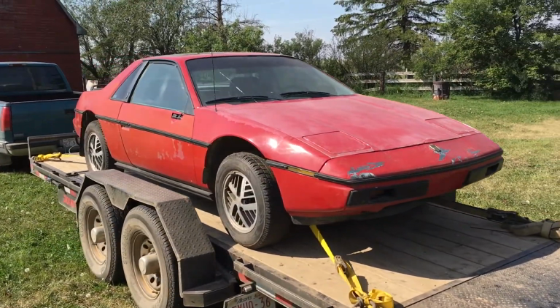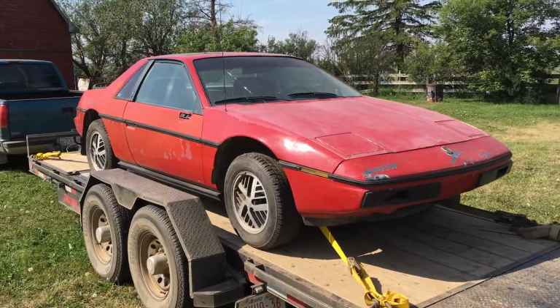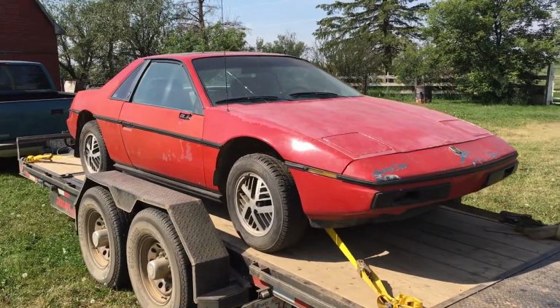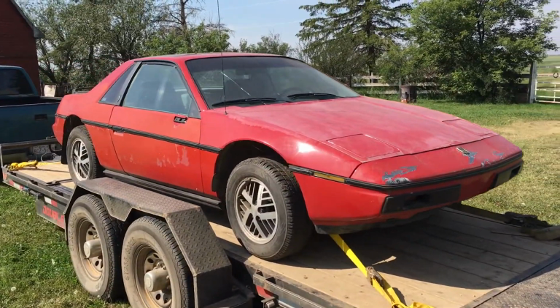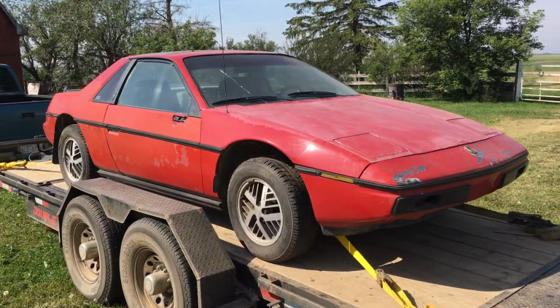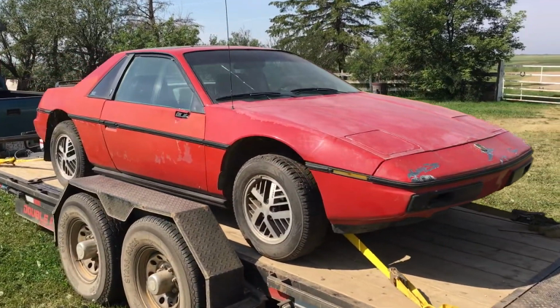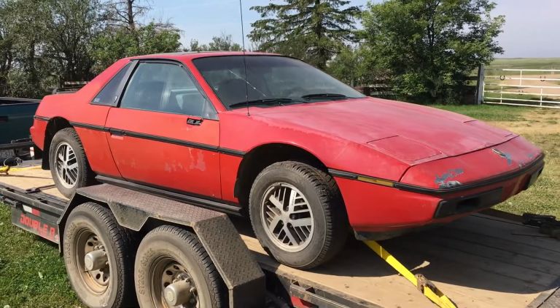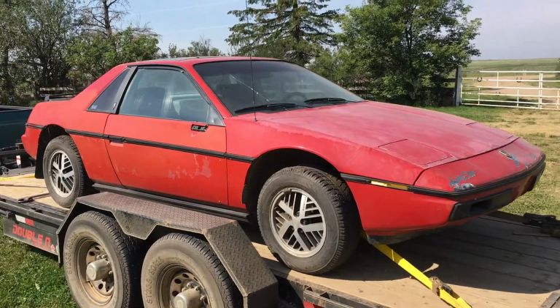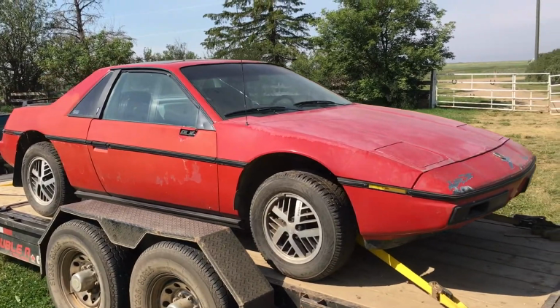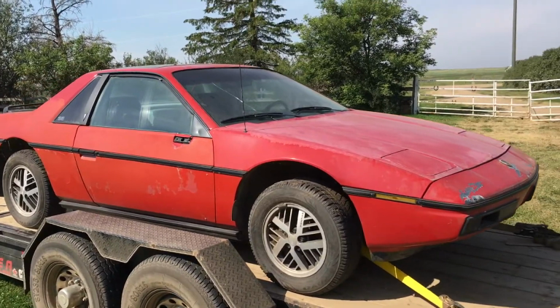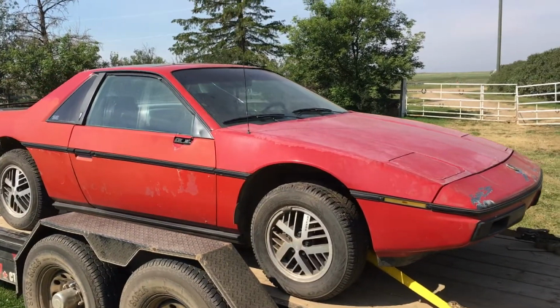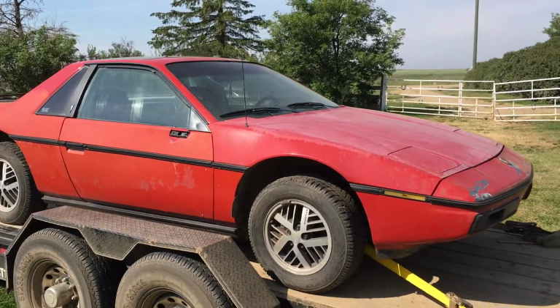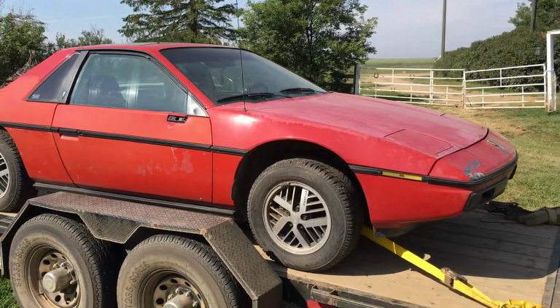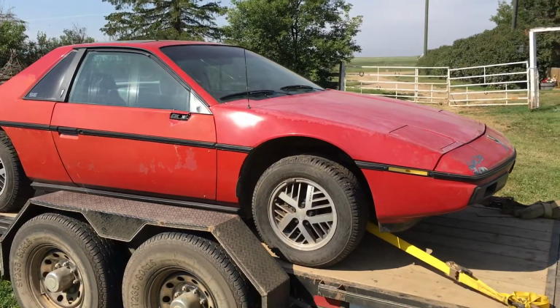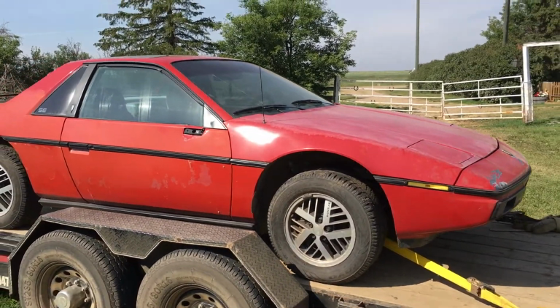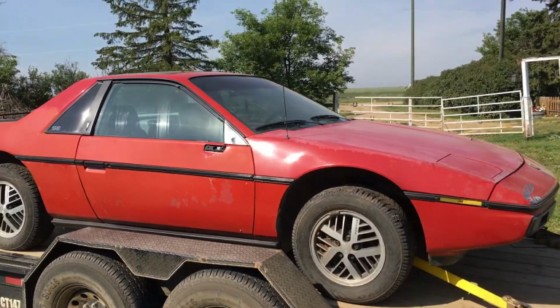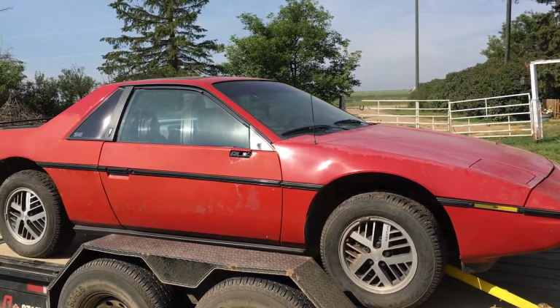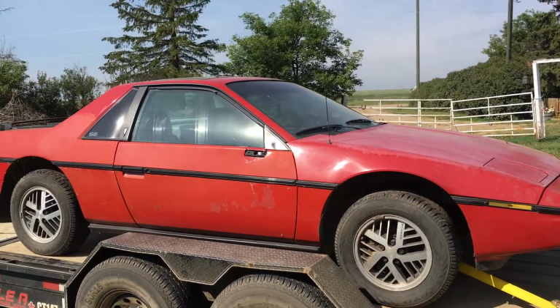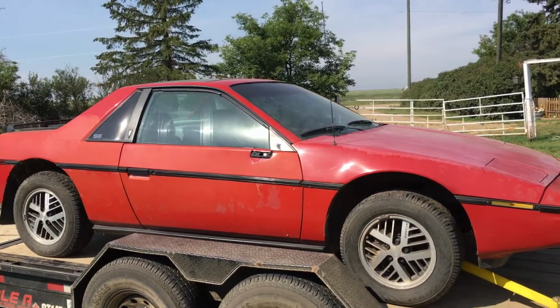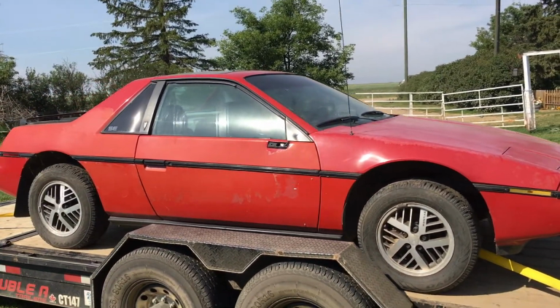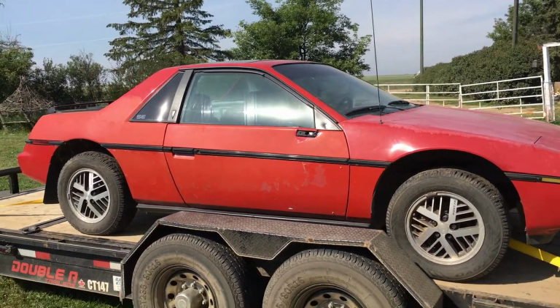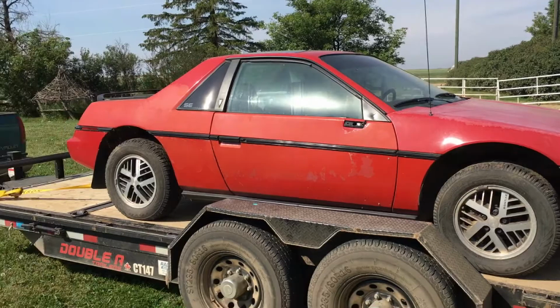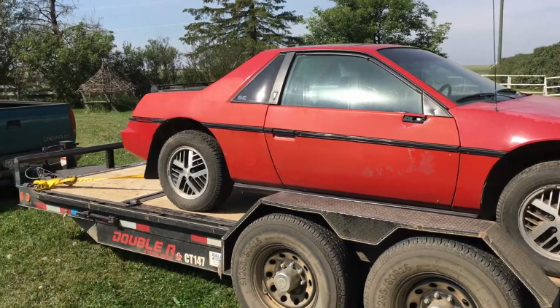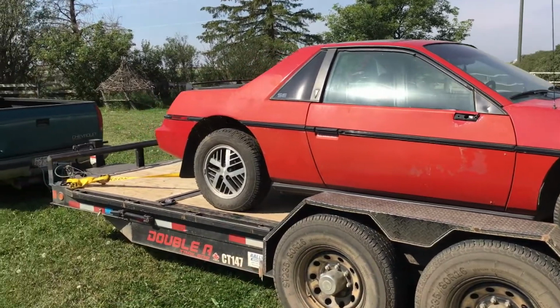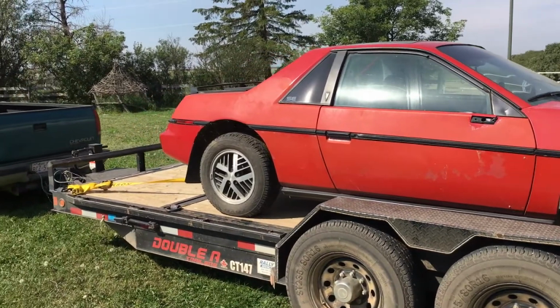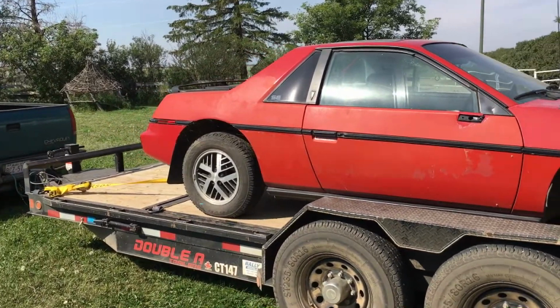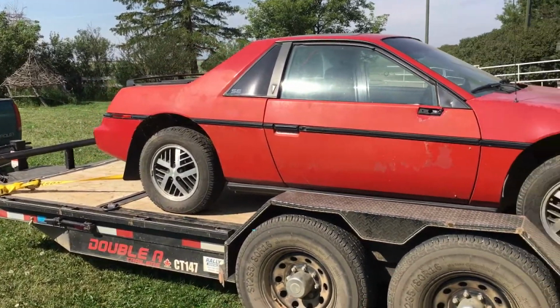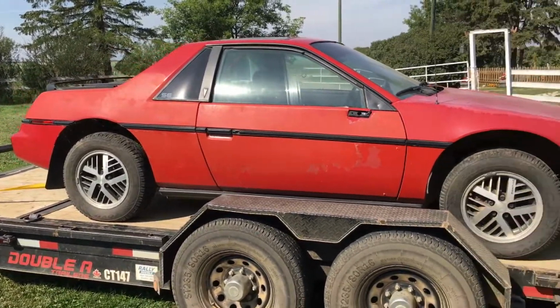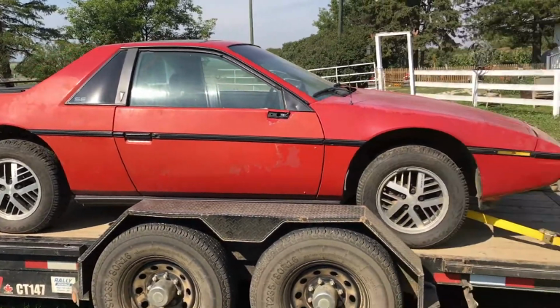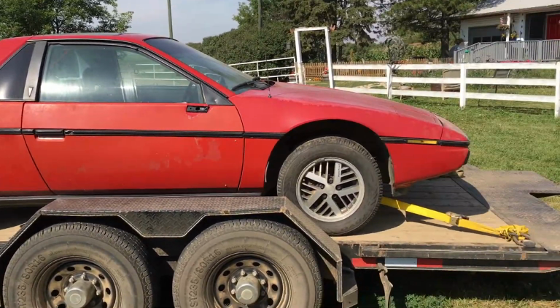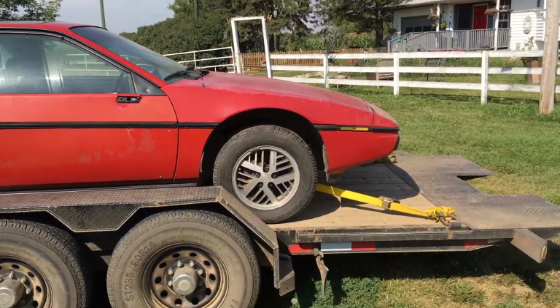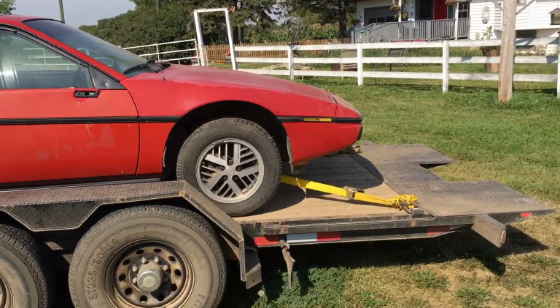It's a 2M4, an SE model in theory. It's got some optional things and stuff like that on it. Just dragged it home yesterday from about two hours north of here.